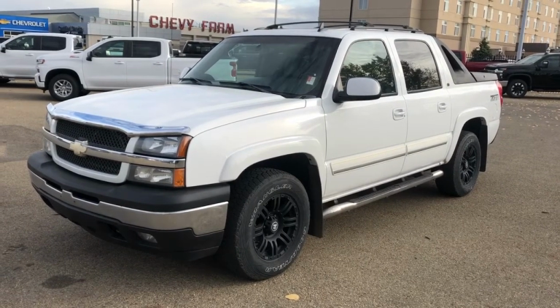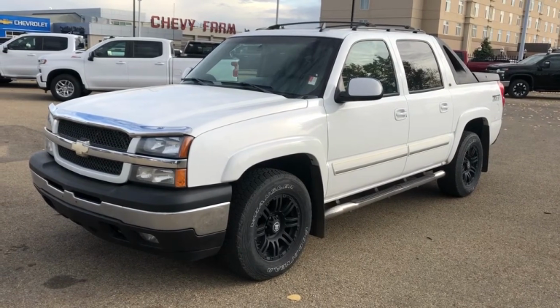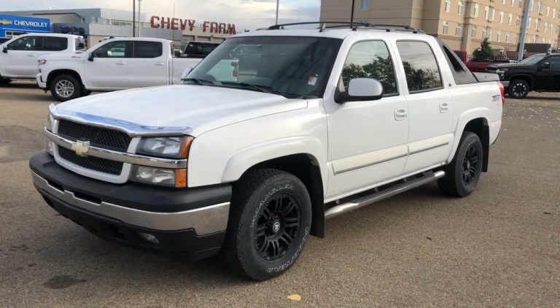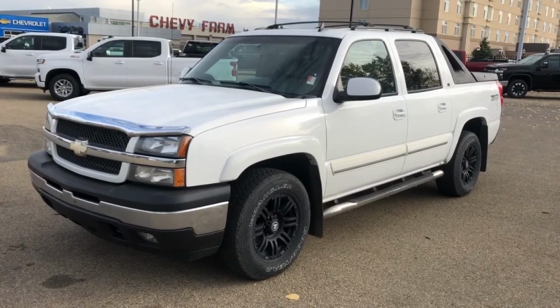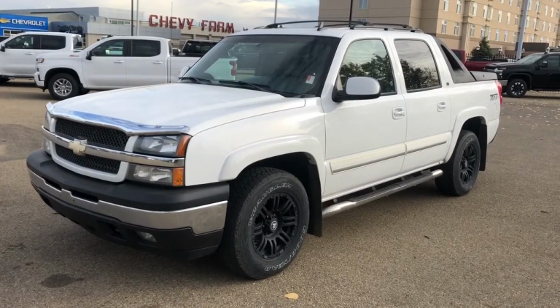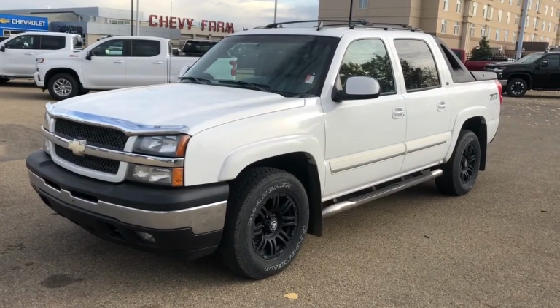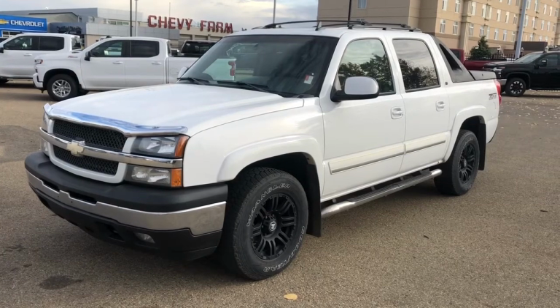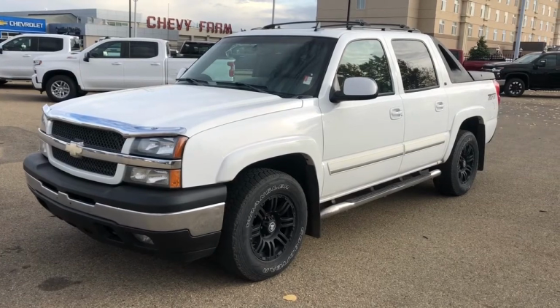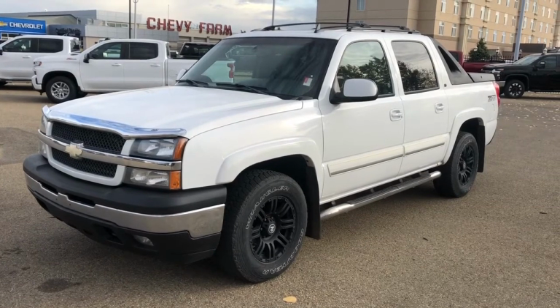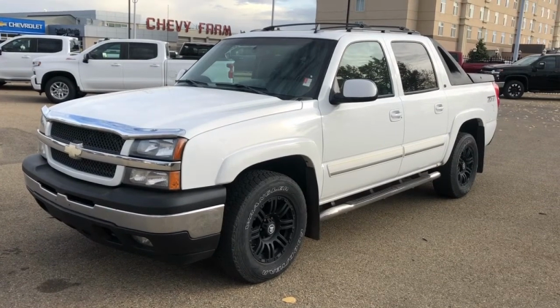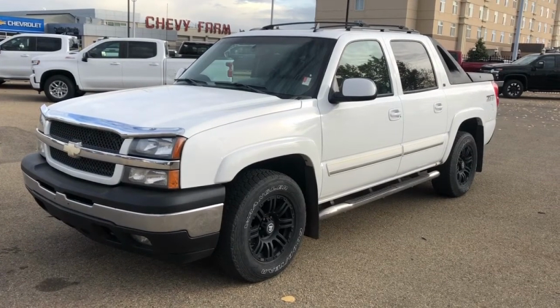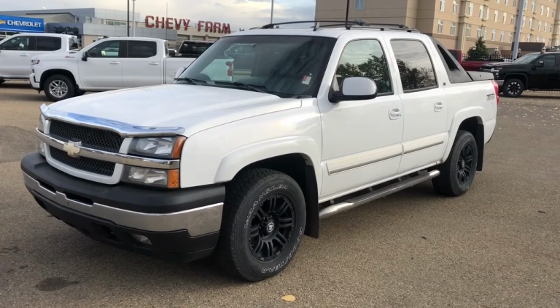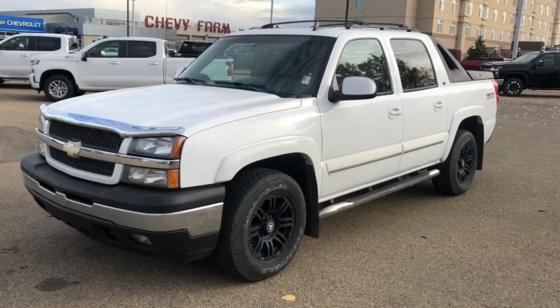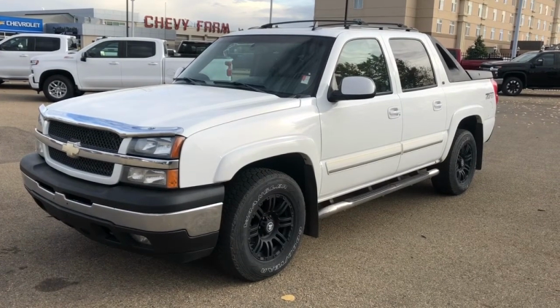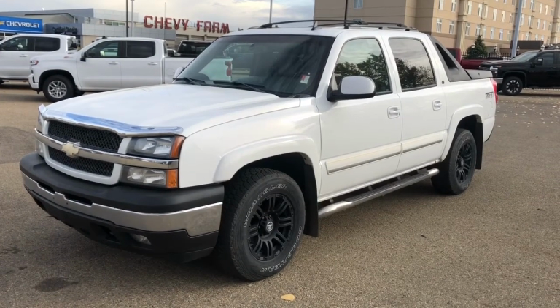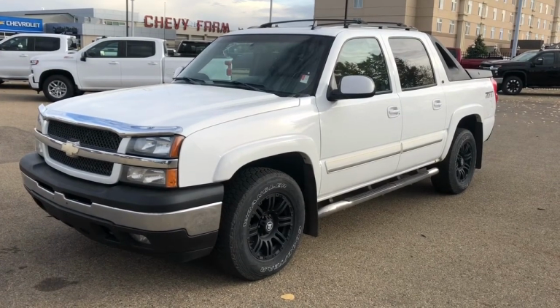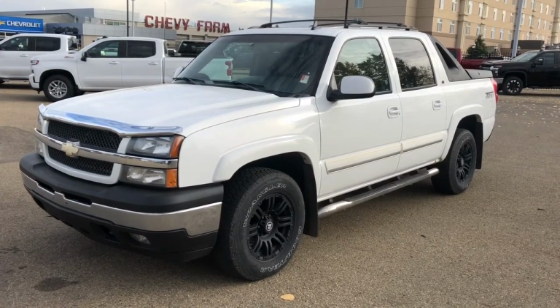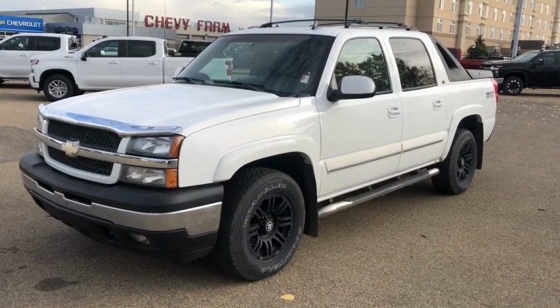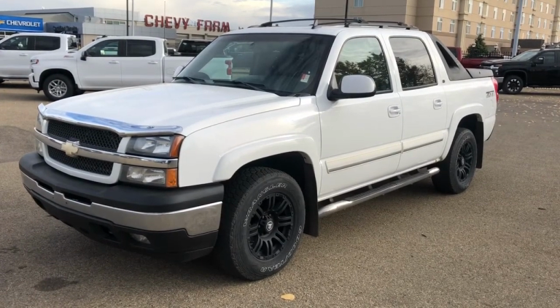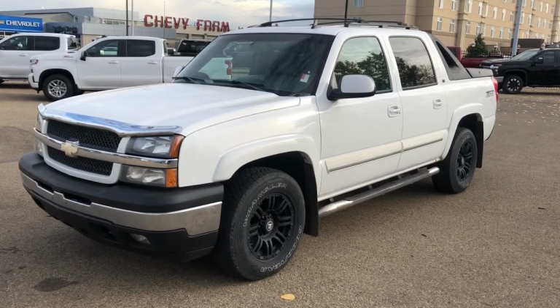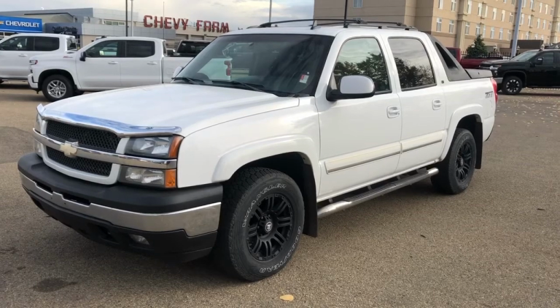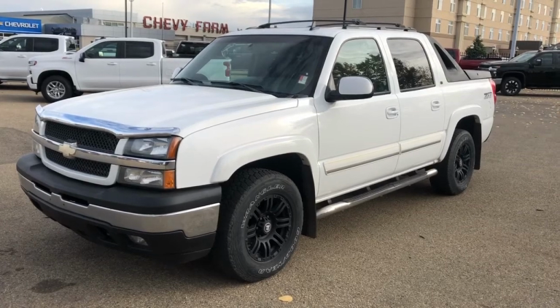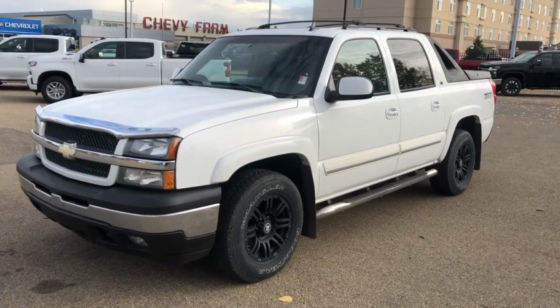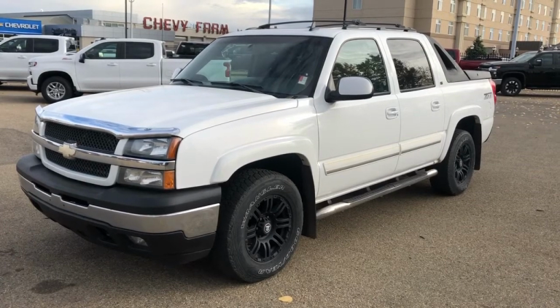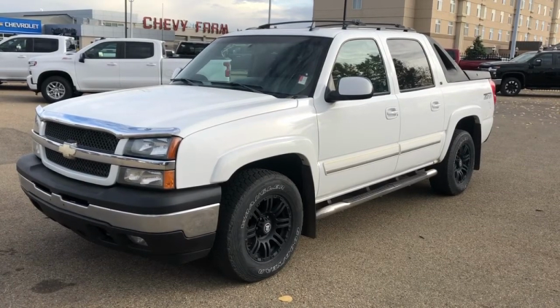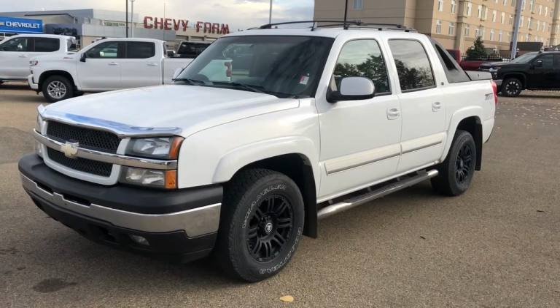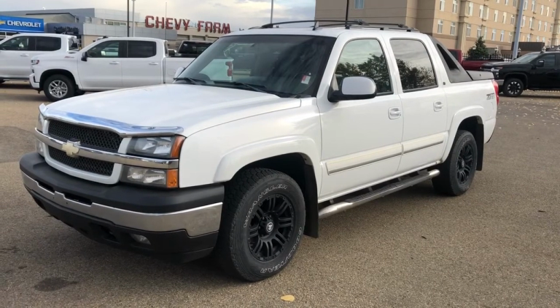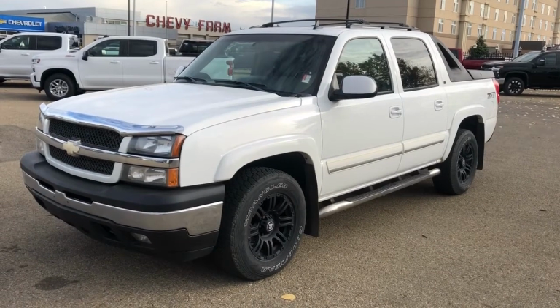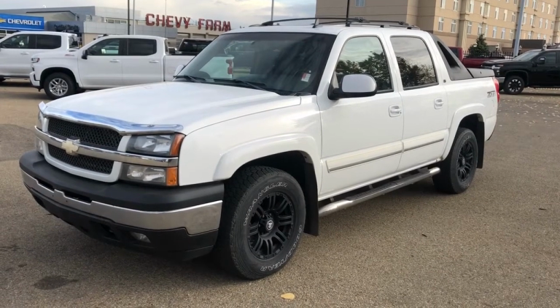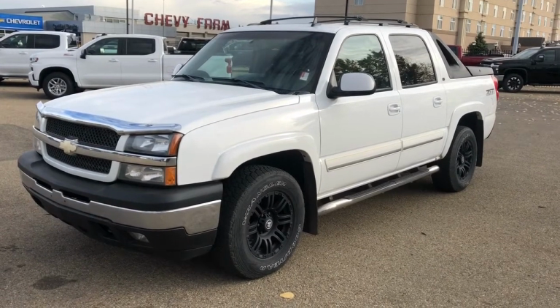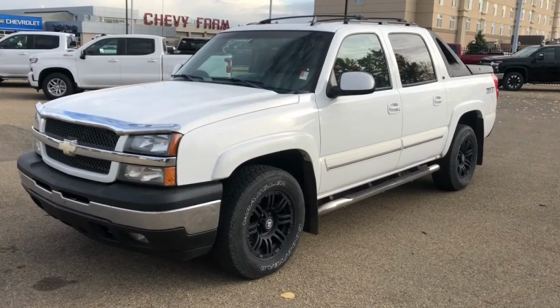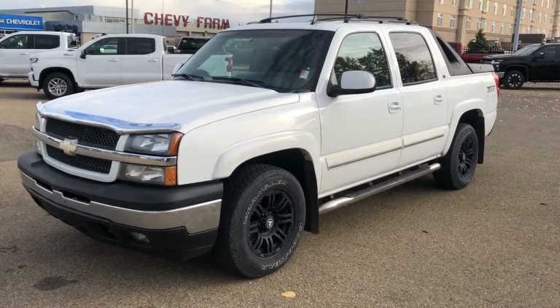This vehicle is featured in white metallic paint in the LT trim and Z71 off-road package. We have our black alloy rims, rear privacy tint, sunroof, as well as four-wheel drive and cruise control.